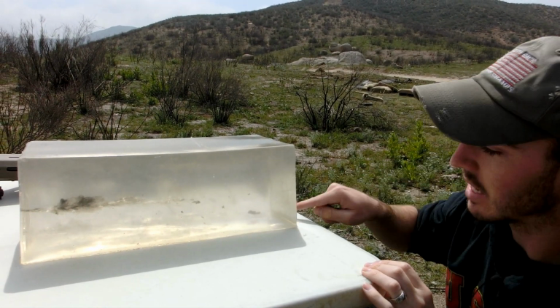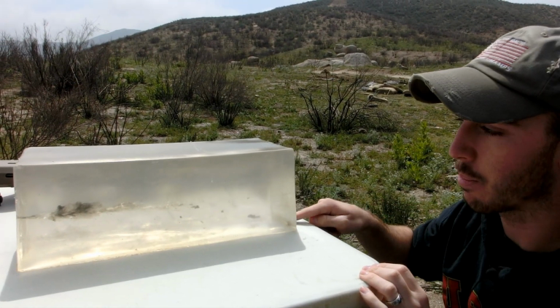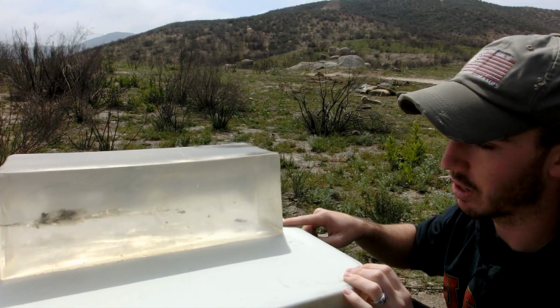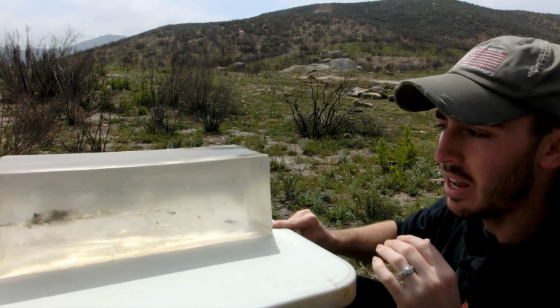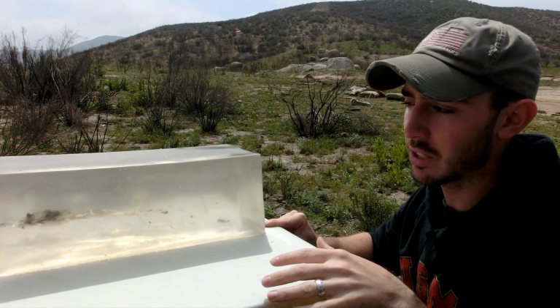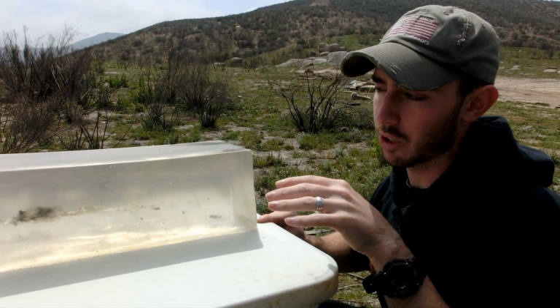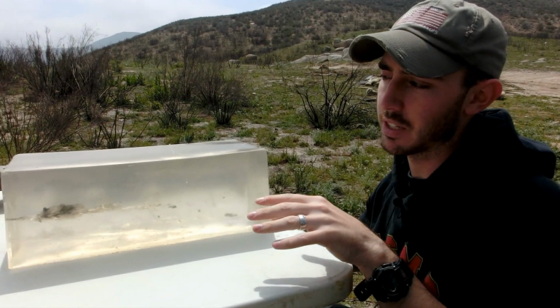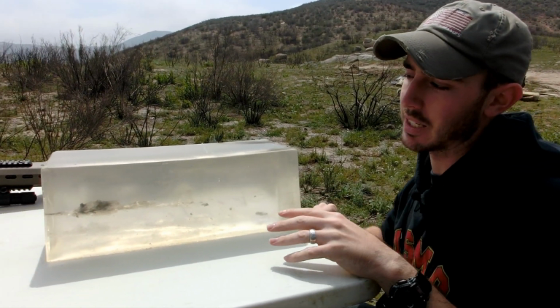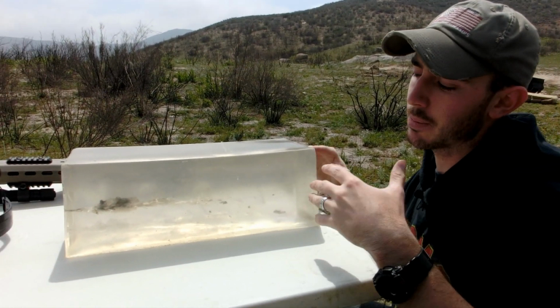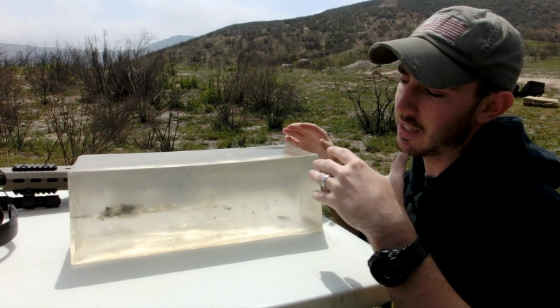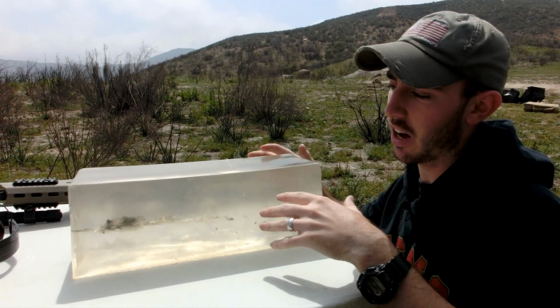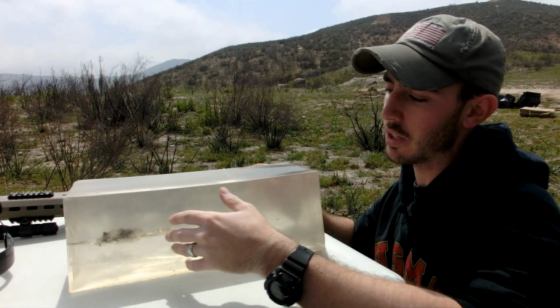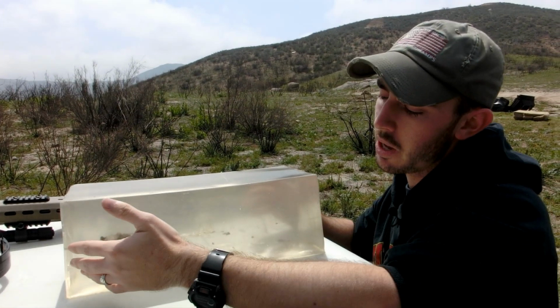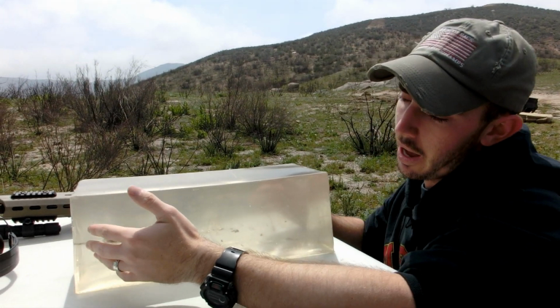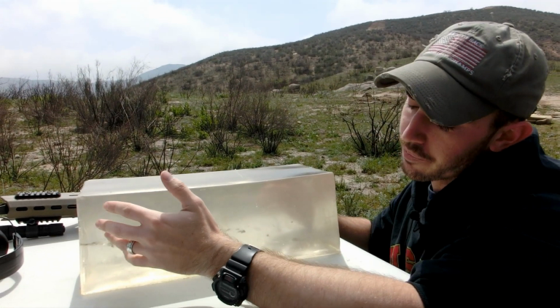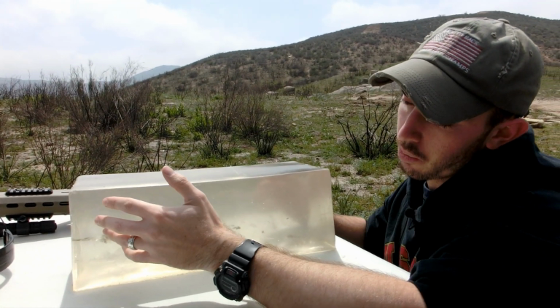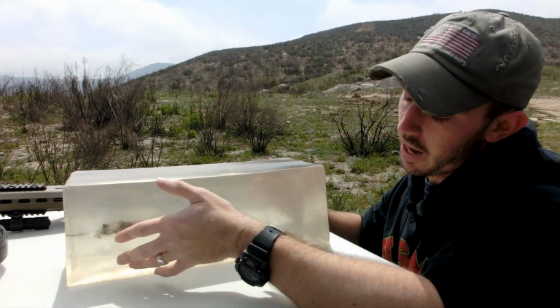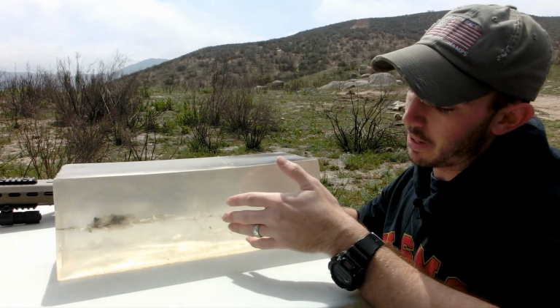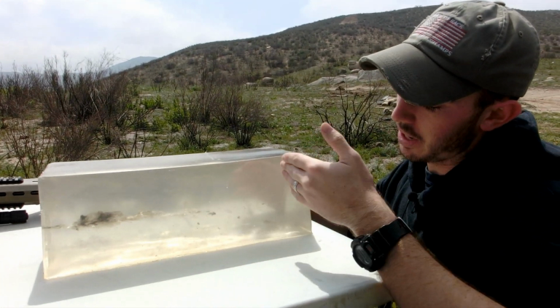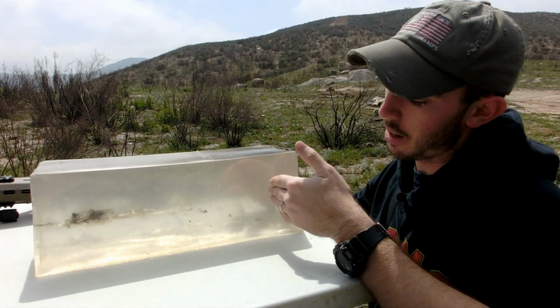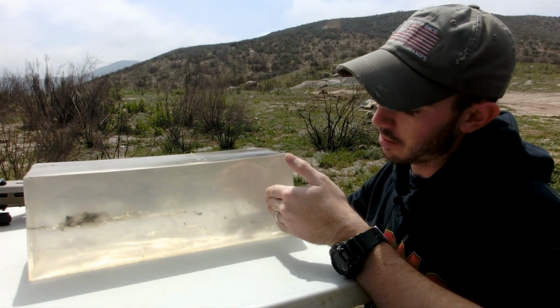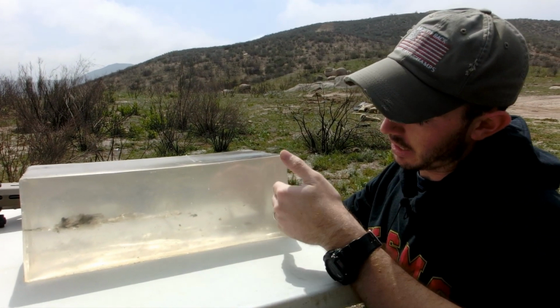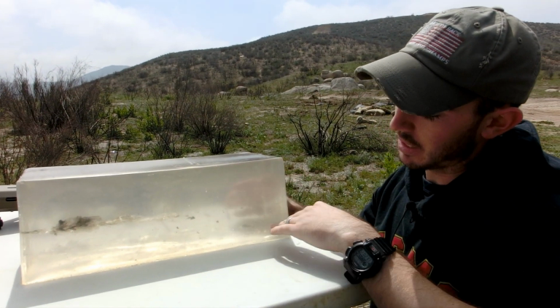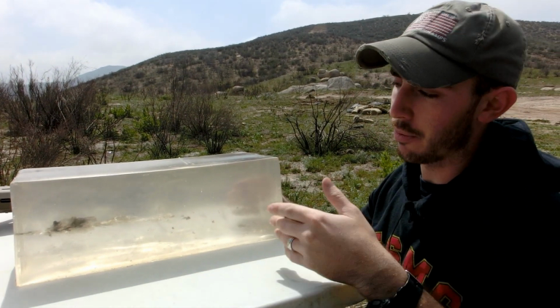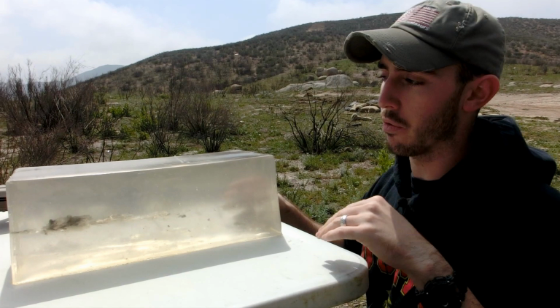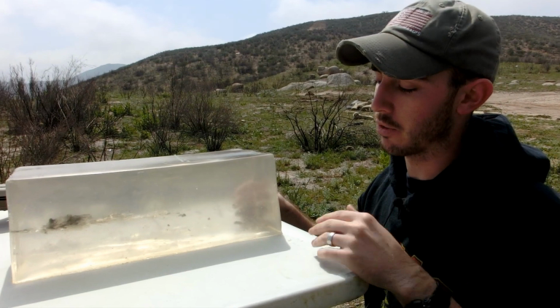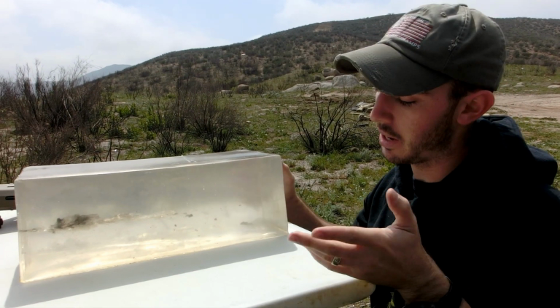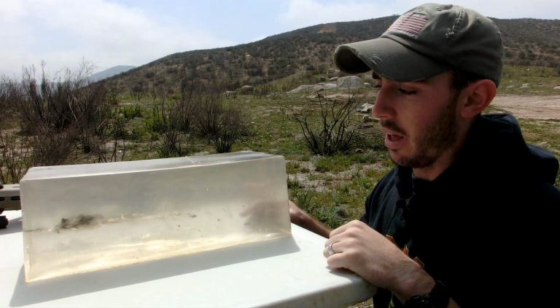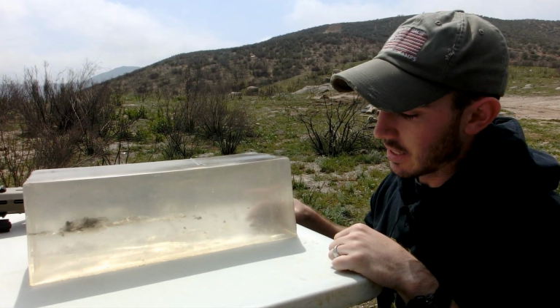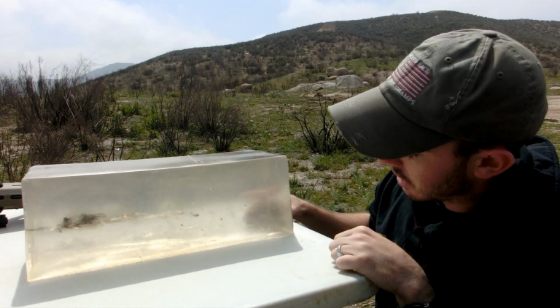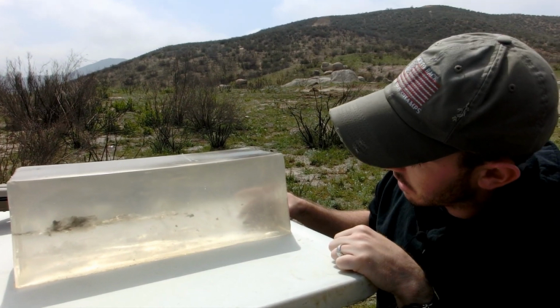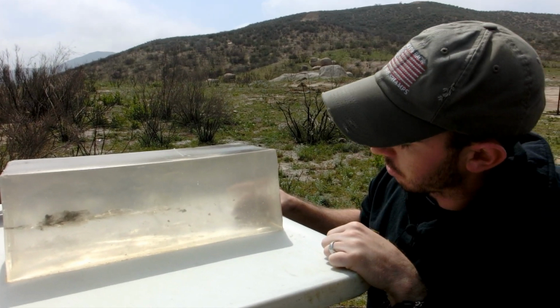It didn't over-penetrate. Now these results are kind of surprising — I expected the soft point to stop inside the block and not over-penetrate, and I expected the FMJ to over-penetrate, but I guess that's just kind of an interesting result.